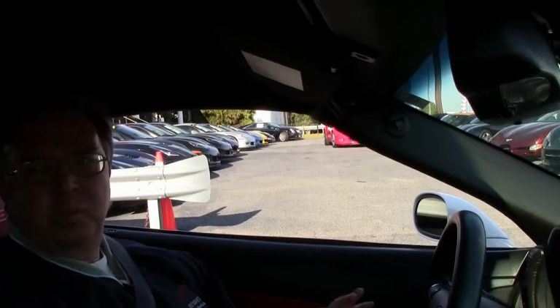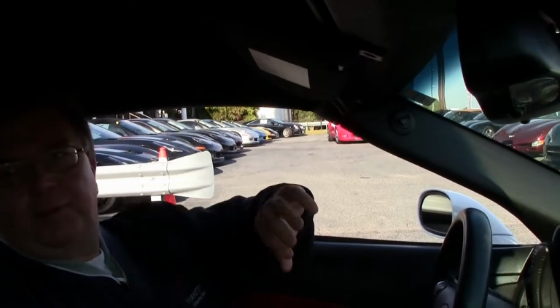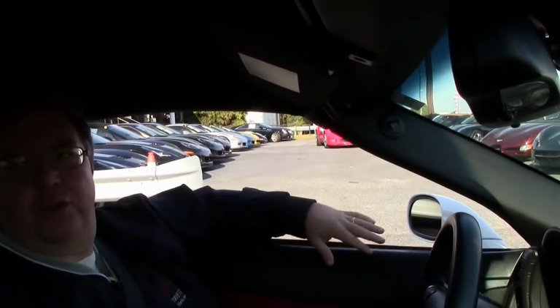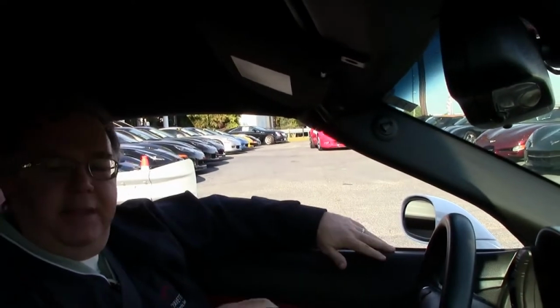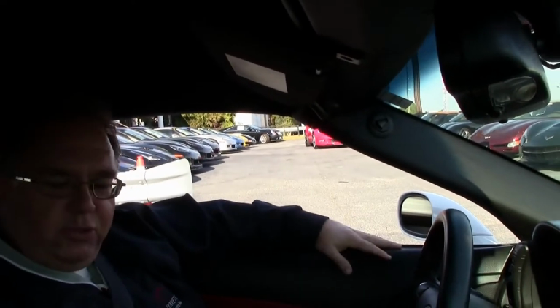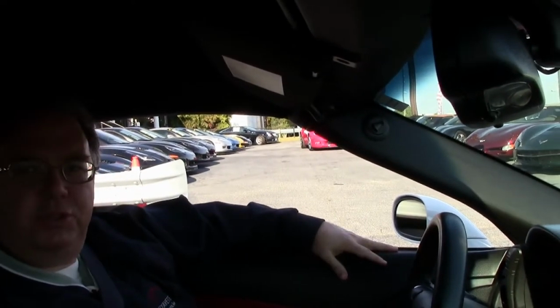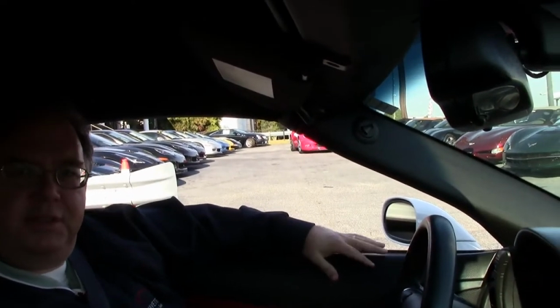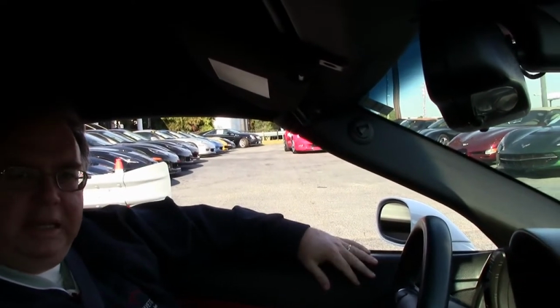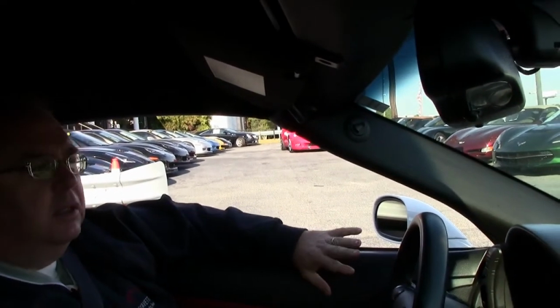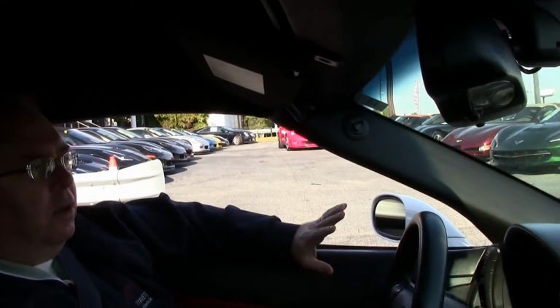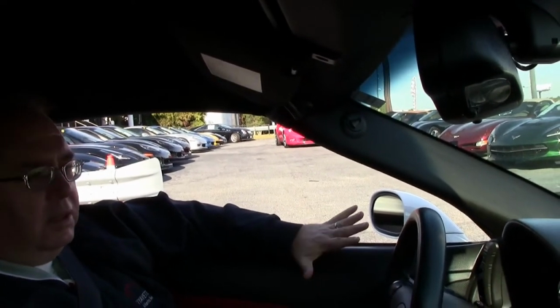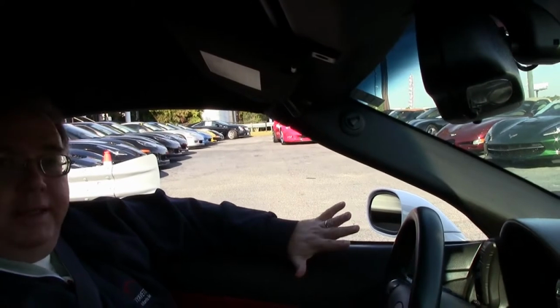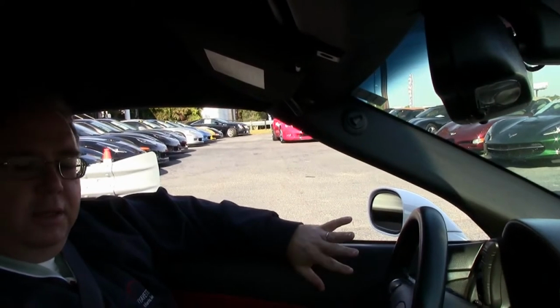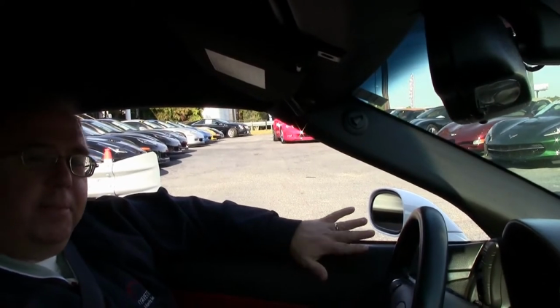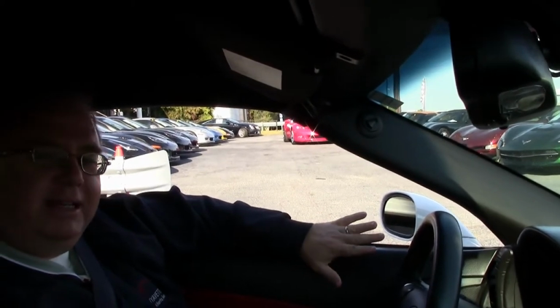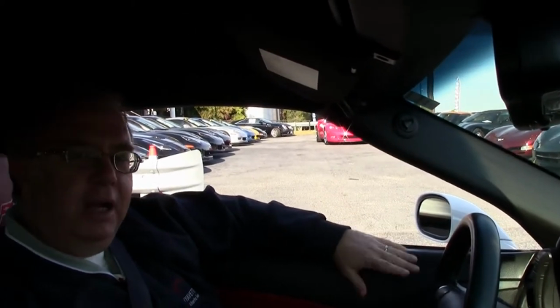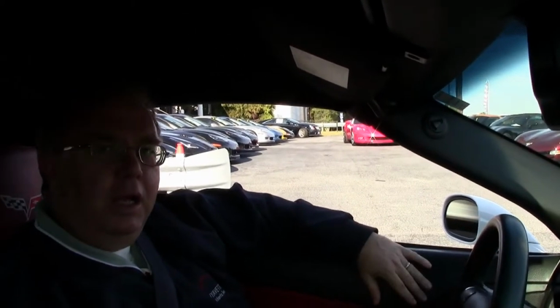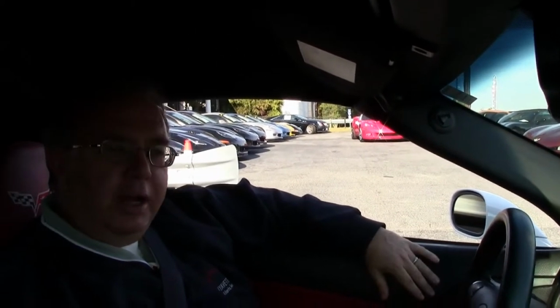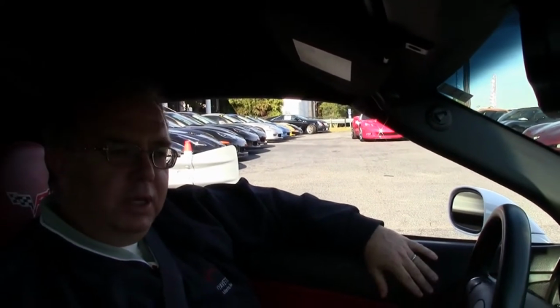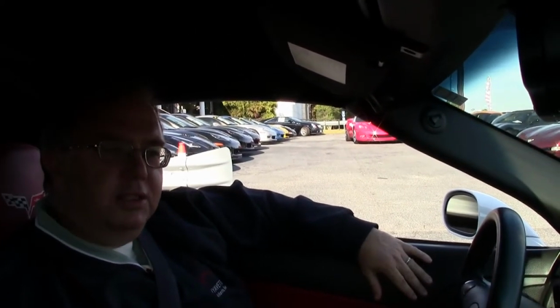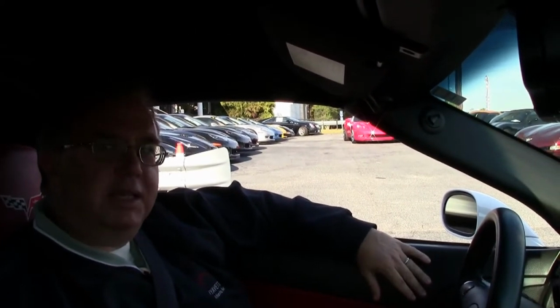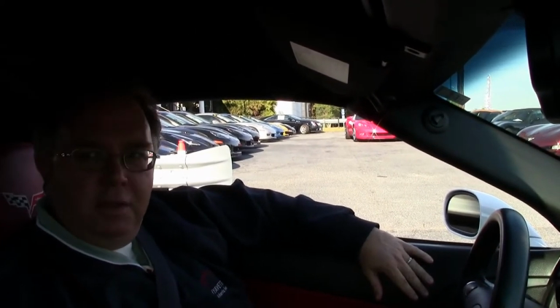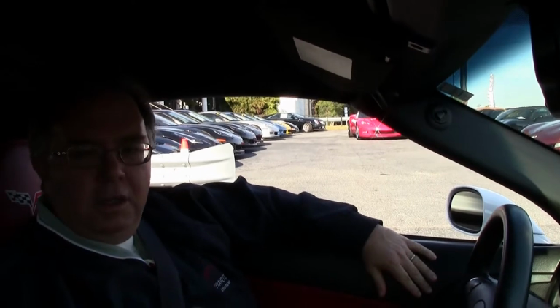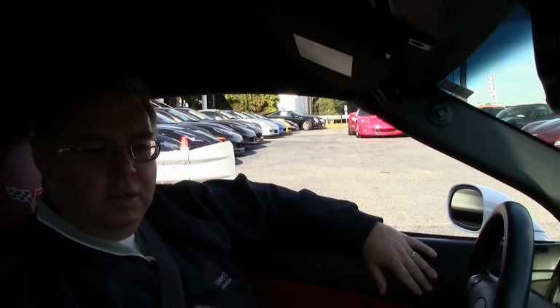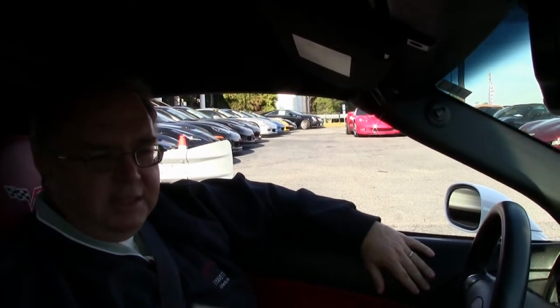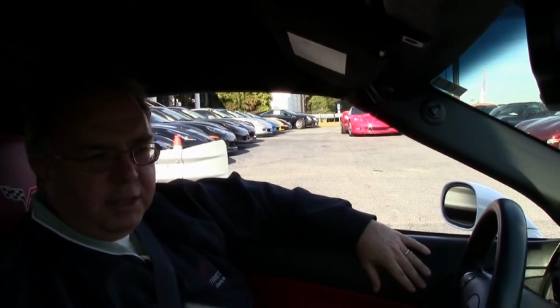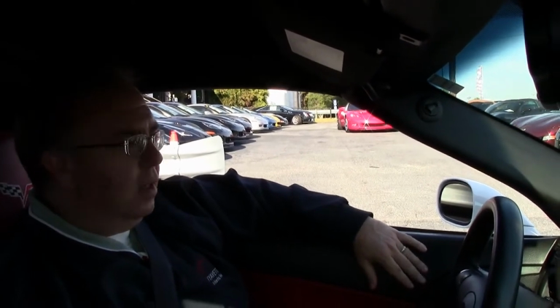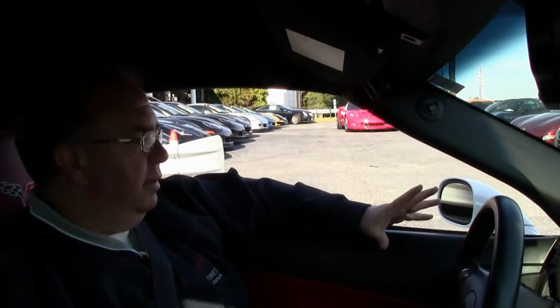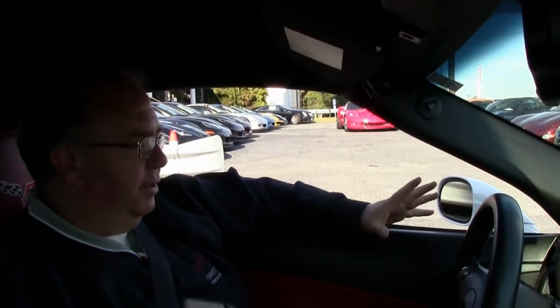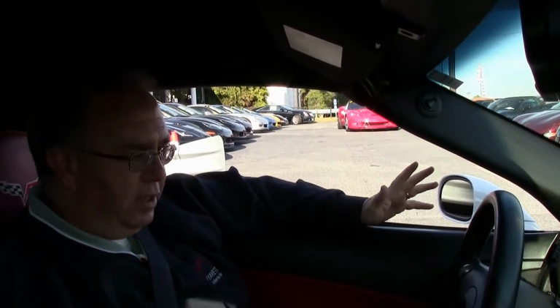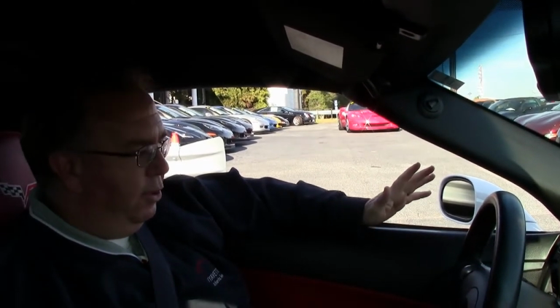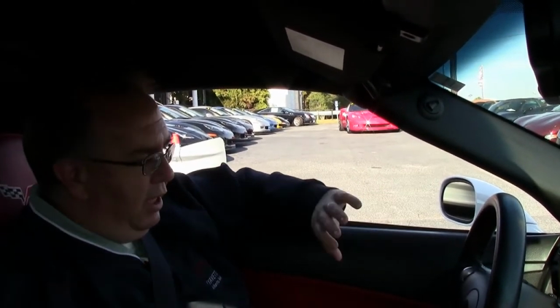All right, we're going to go for a little ride in this beautiful 2013 Arctic White Mod Red interior Grand Sport in a 2LT. Only 17,000 miles on the car. Interior is in very, very beautiful shape.